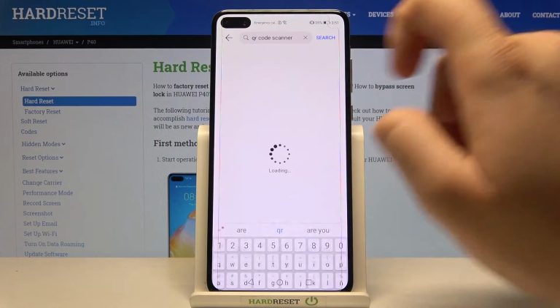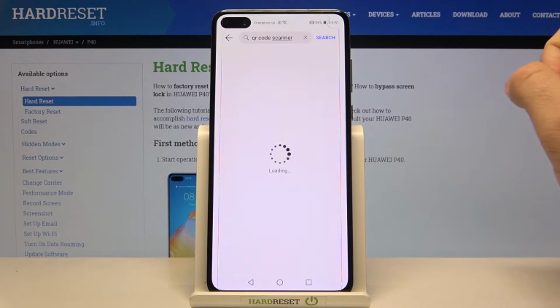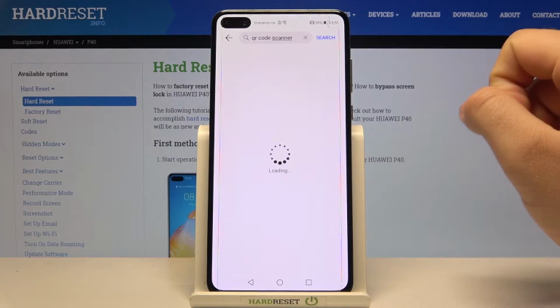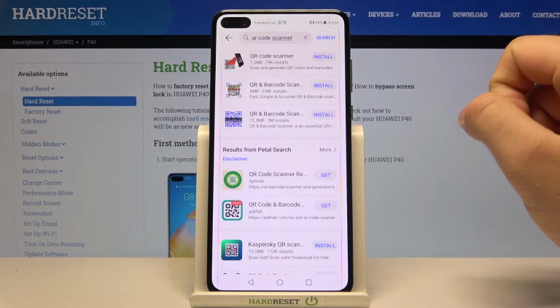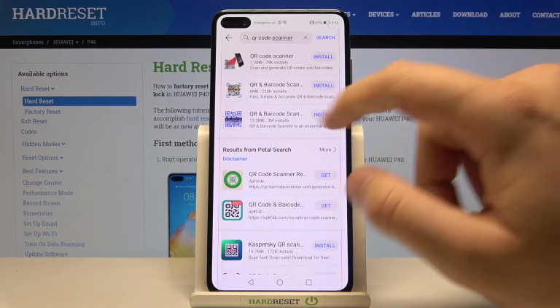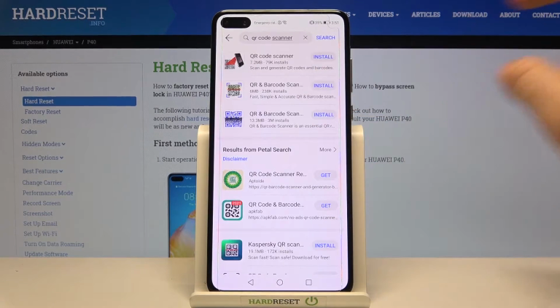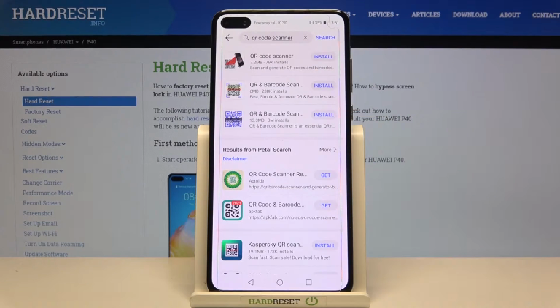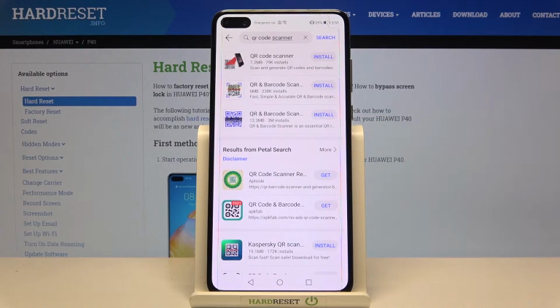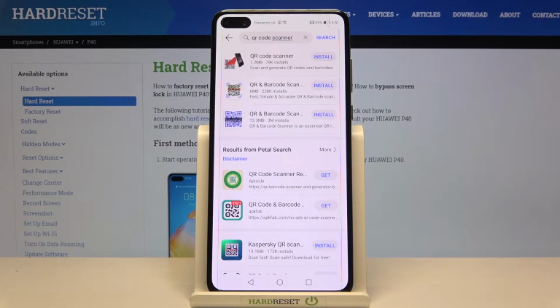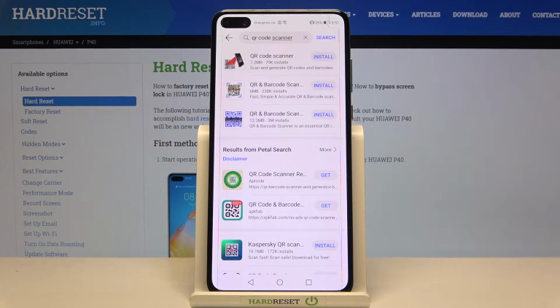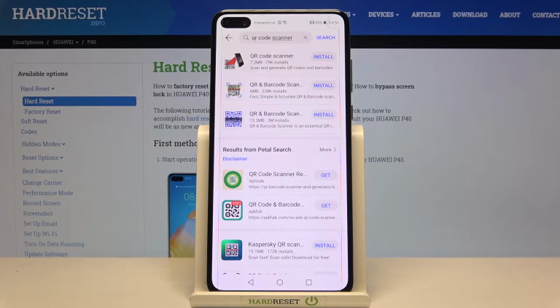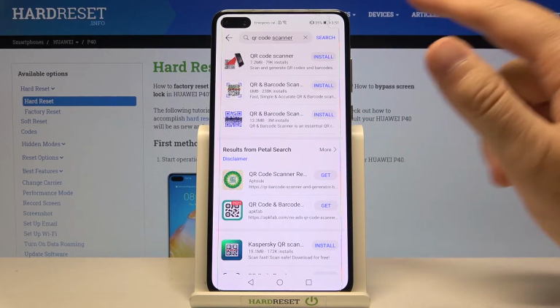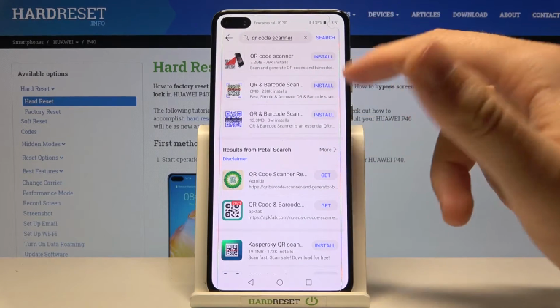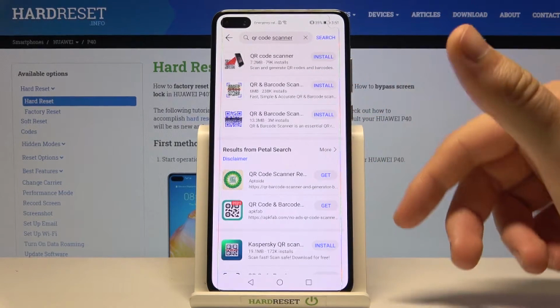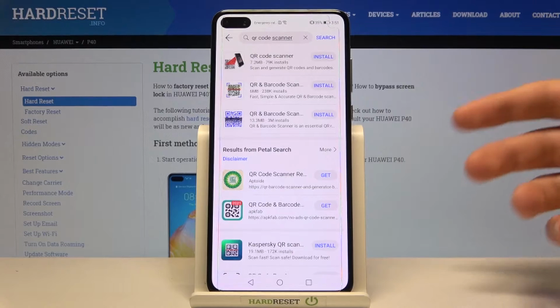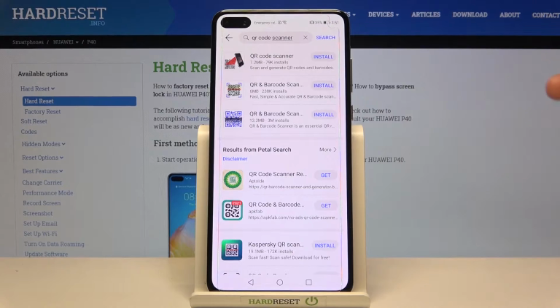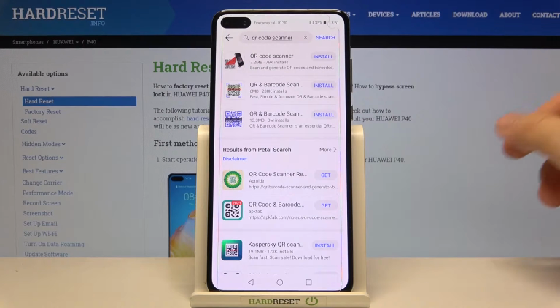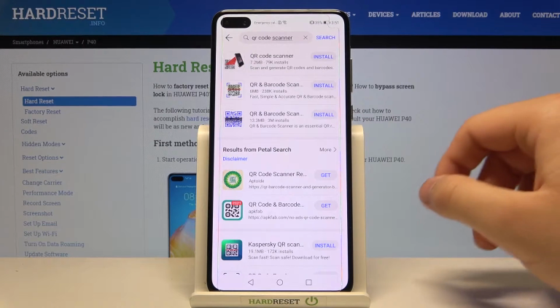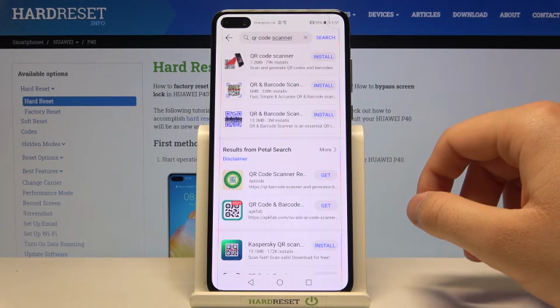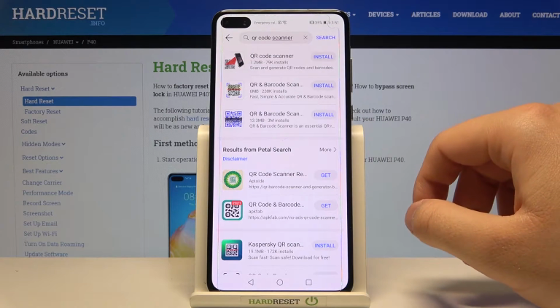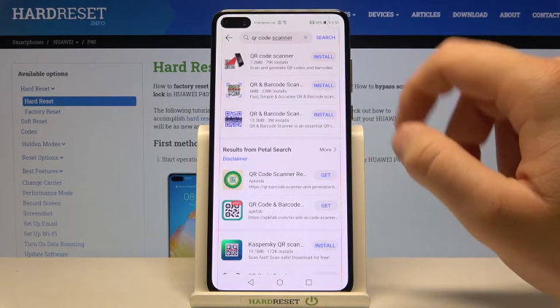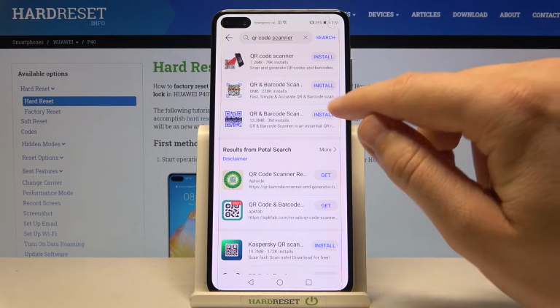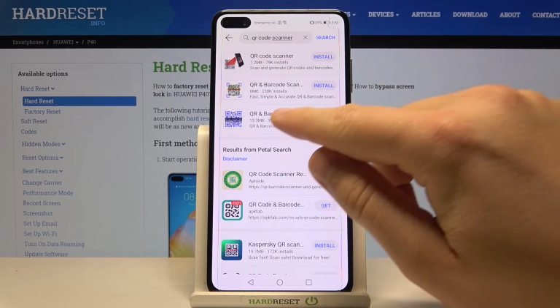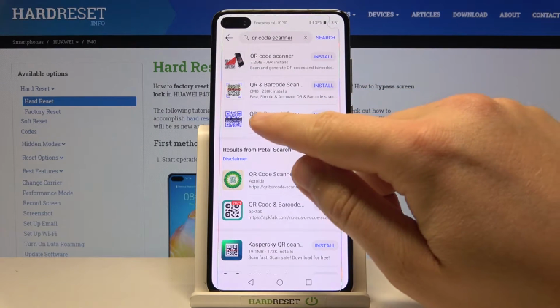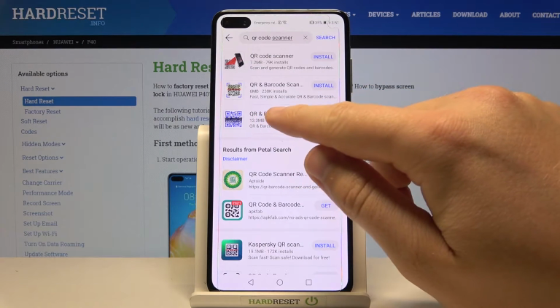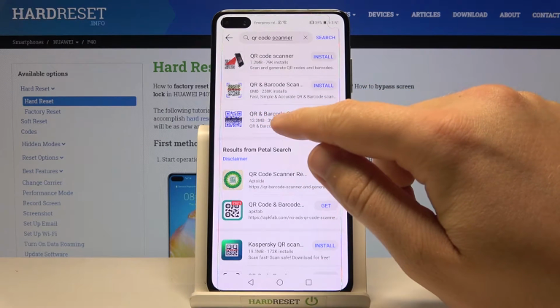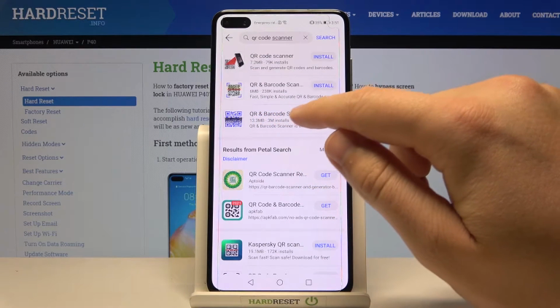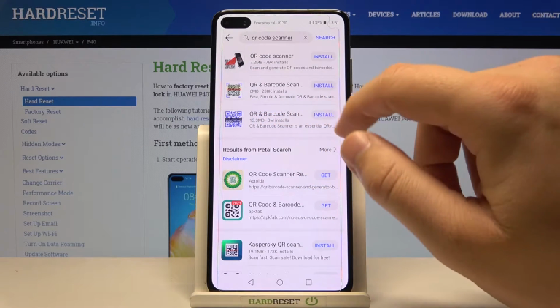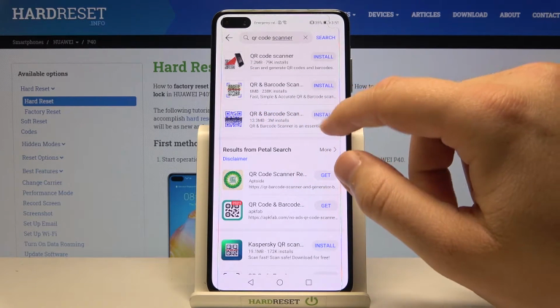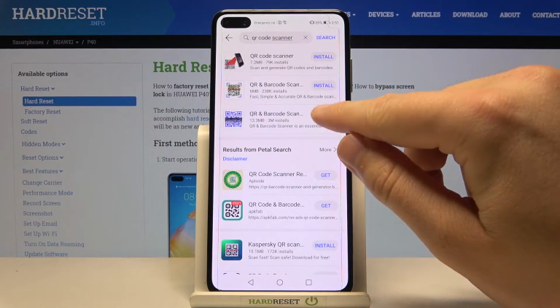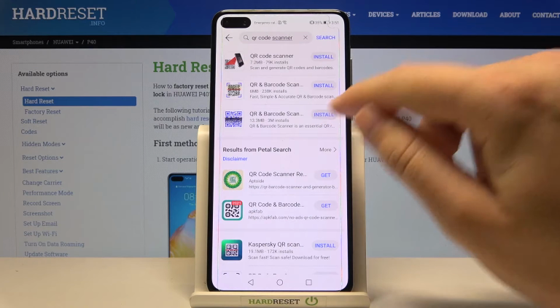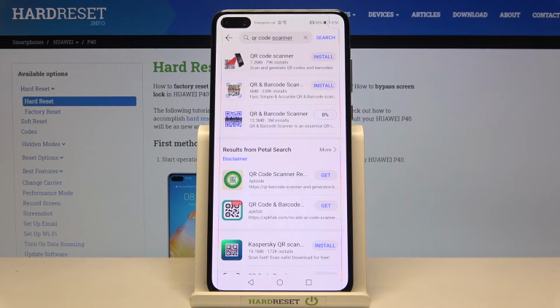You can pick the quick list option, and as you can see here we got a couple of apps. For example, we are going to install this one — QR code and barcode scanner. Let's get it.